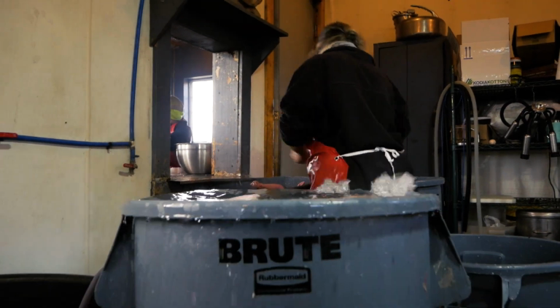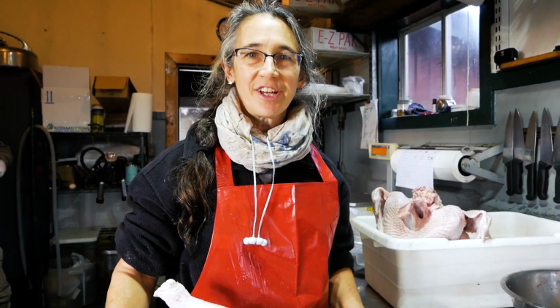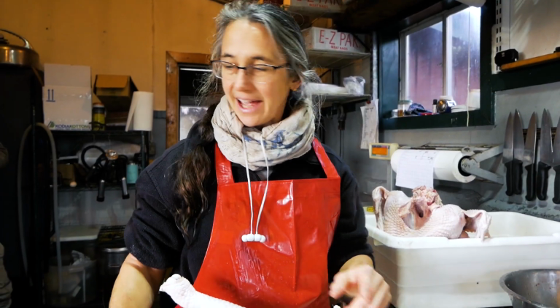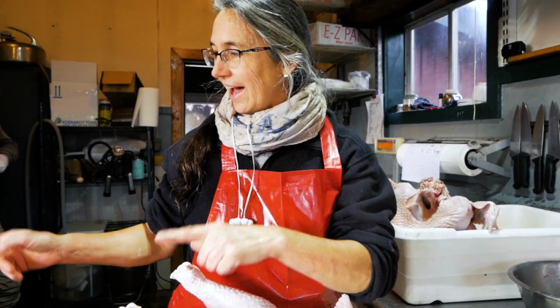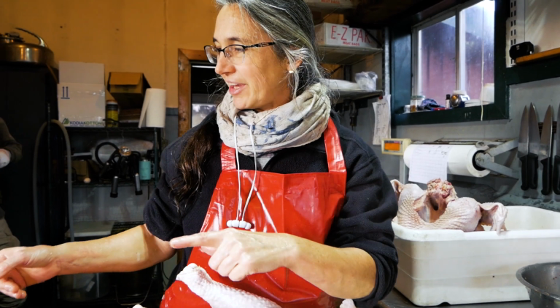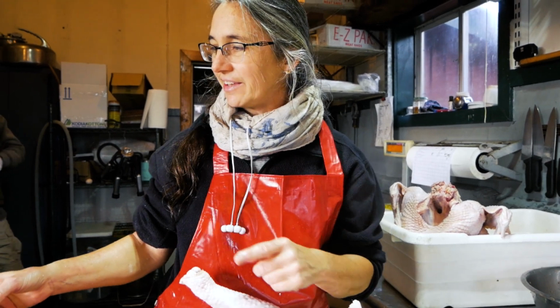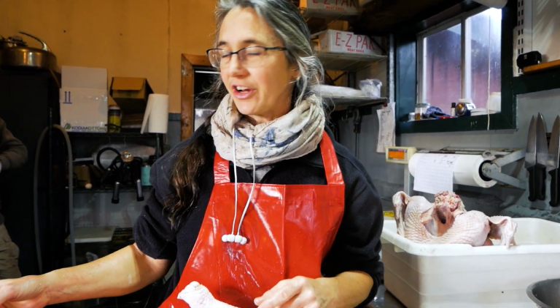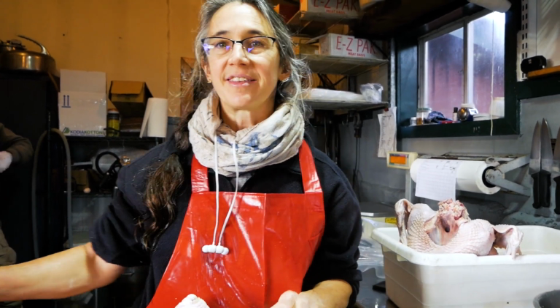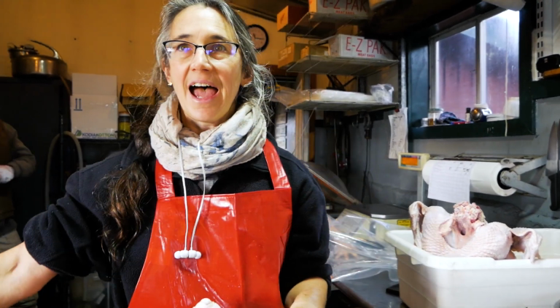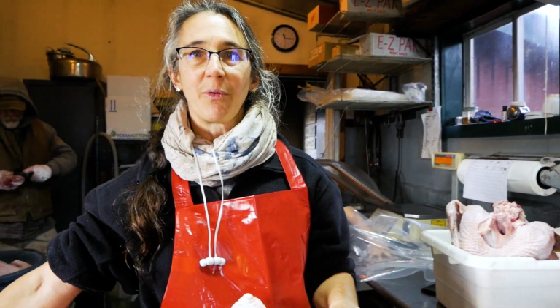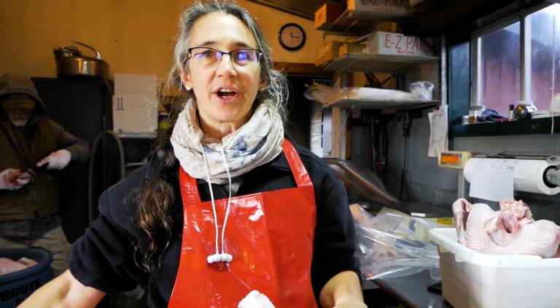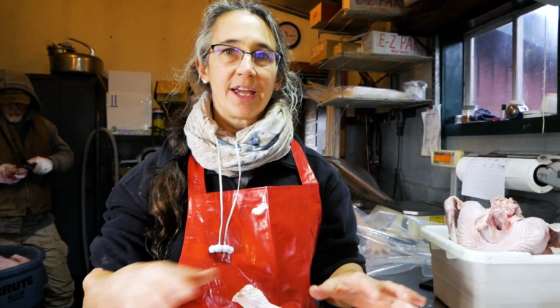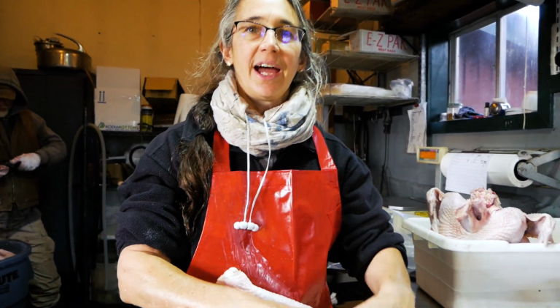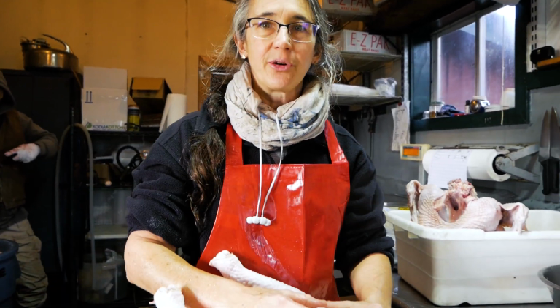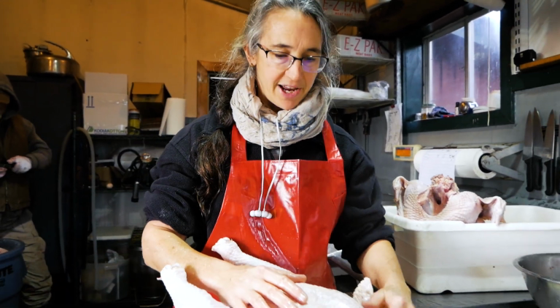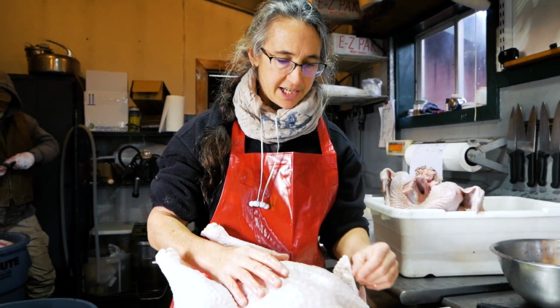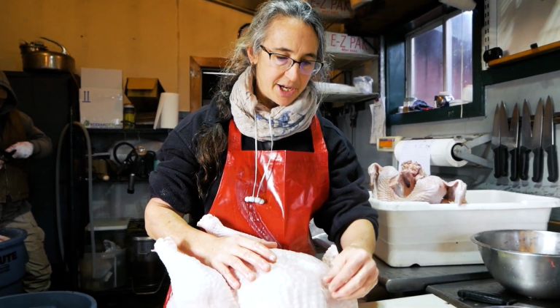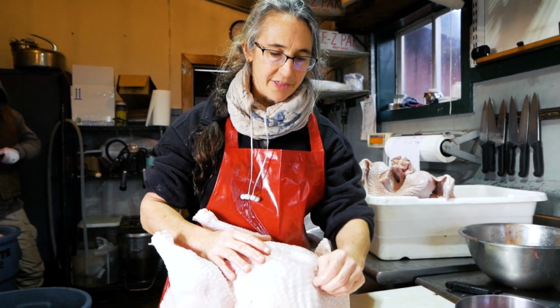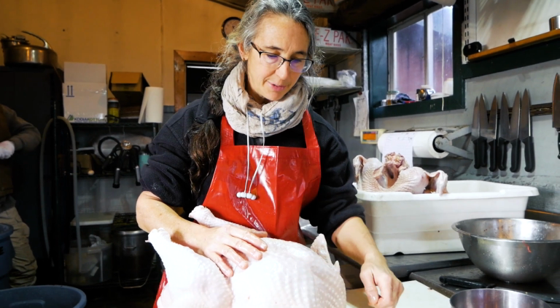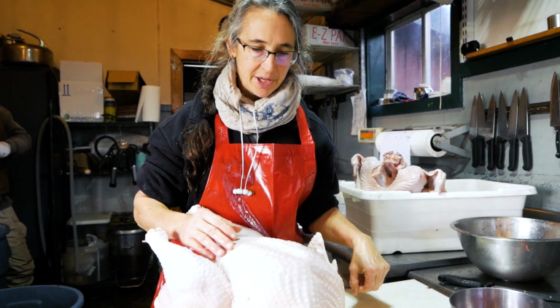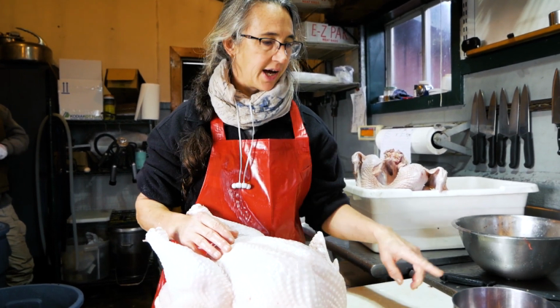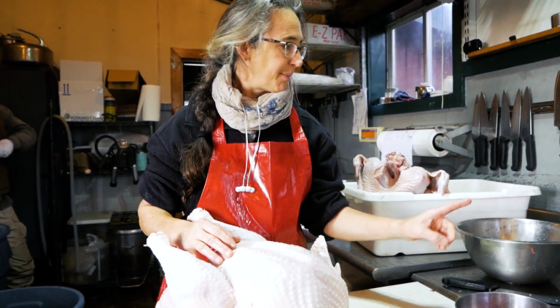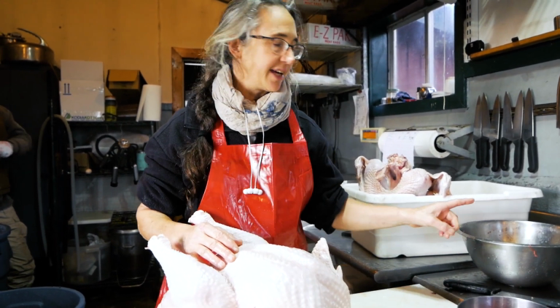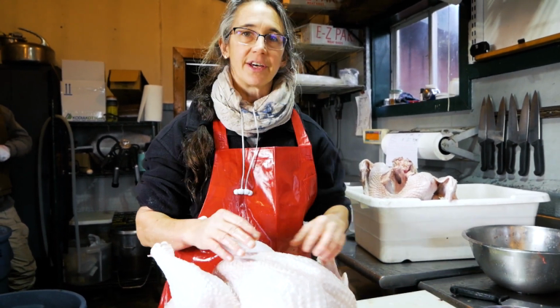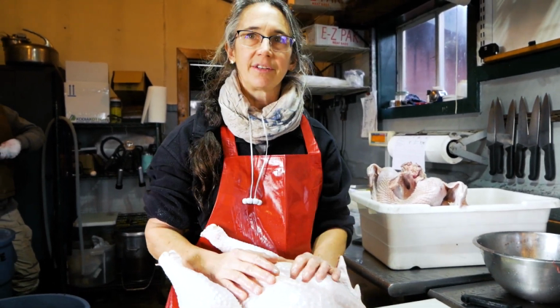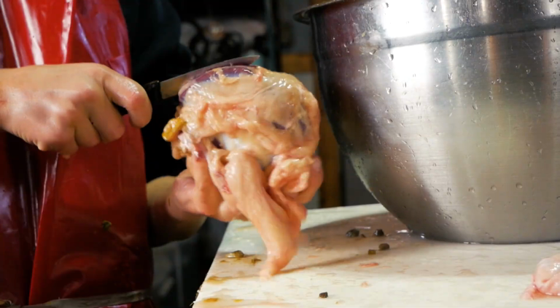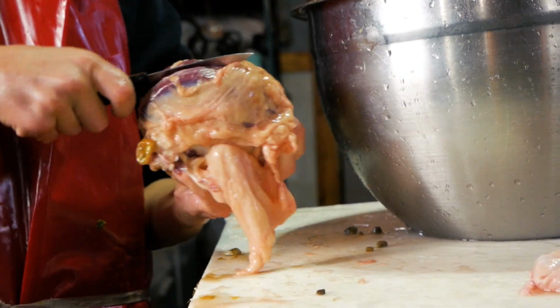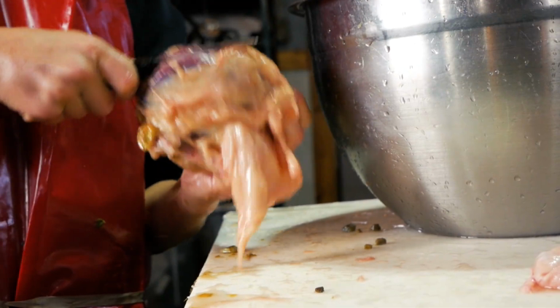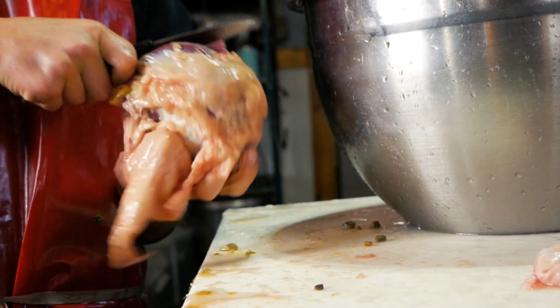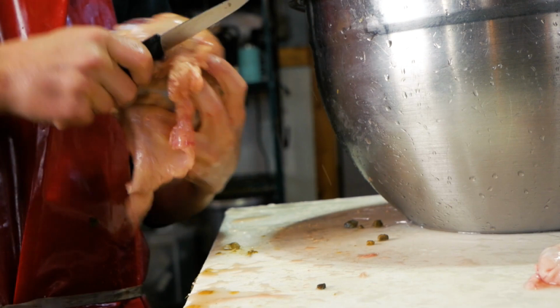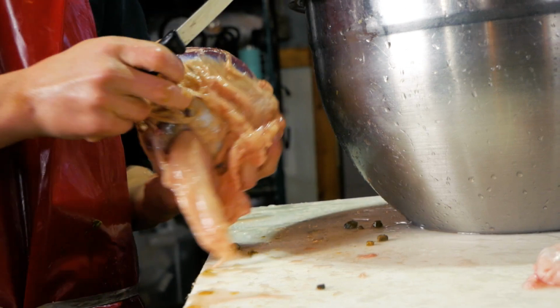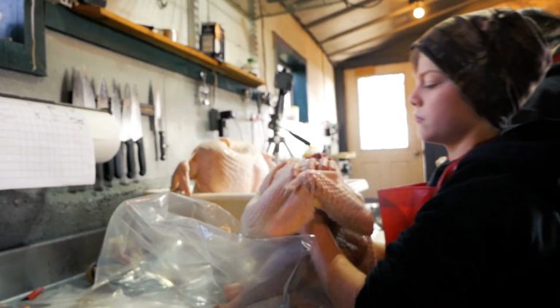I'm Jill. I'm taking the turkeys out of the water and then doing a final clean up here on the table. I'm packing the giblets back in, getting them packaged and in the cooler.